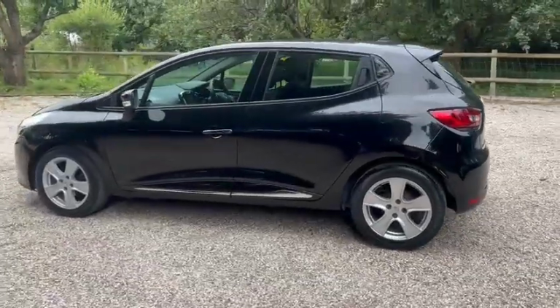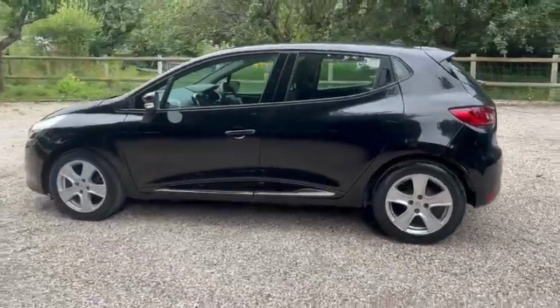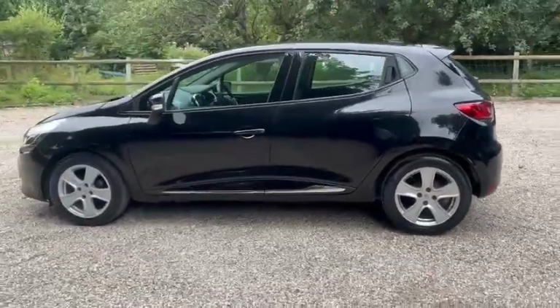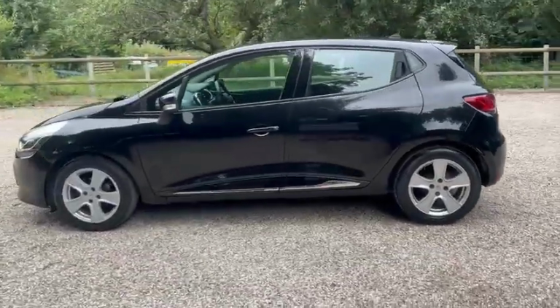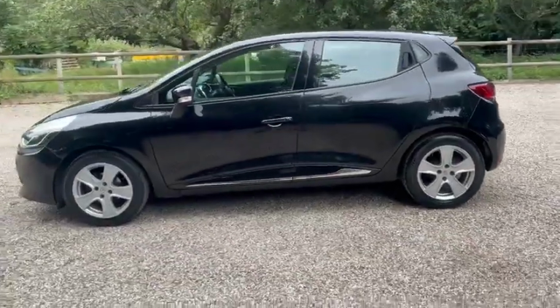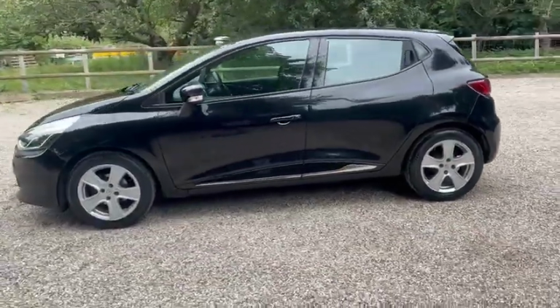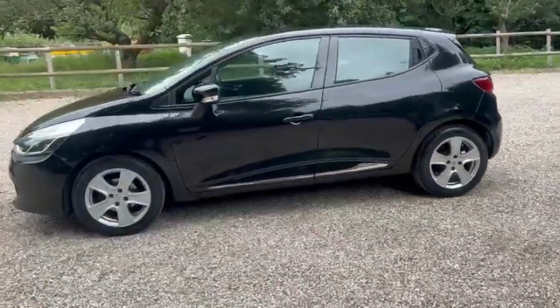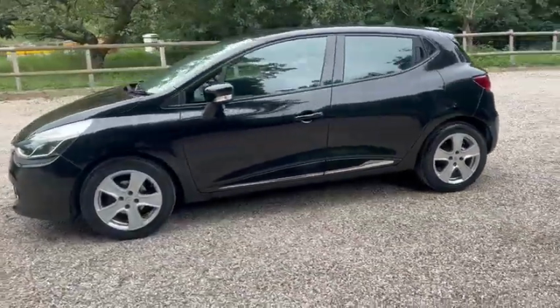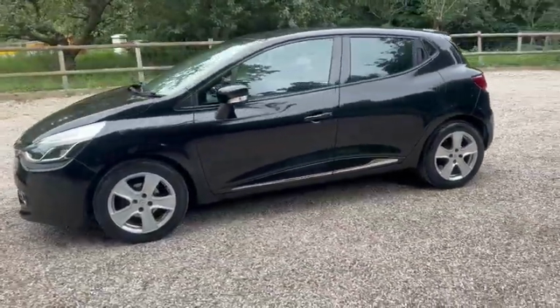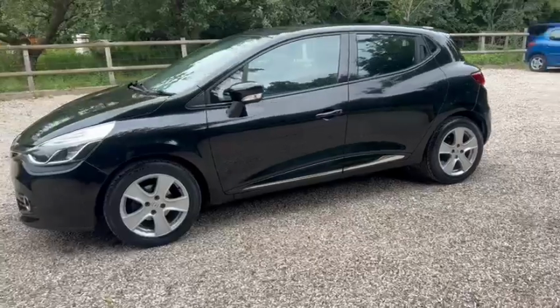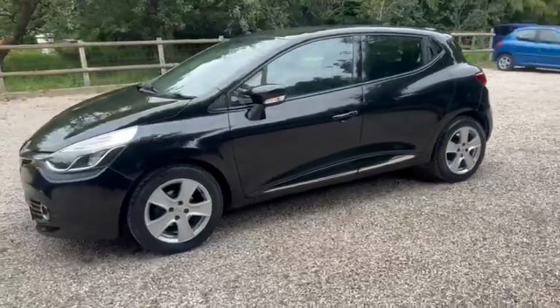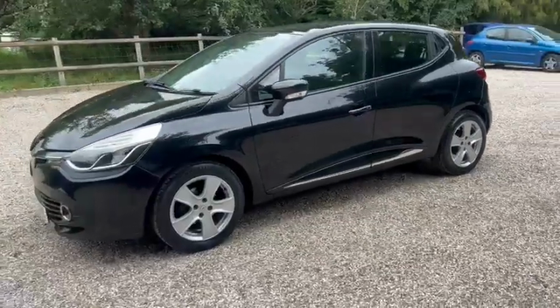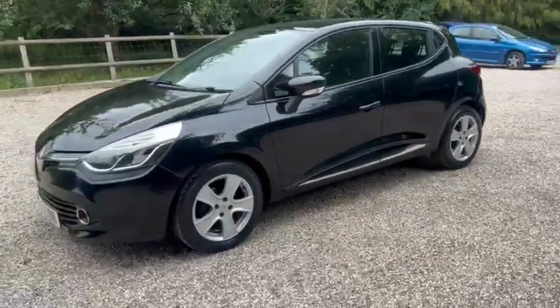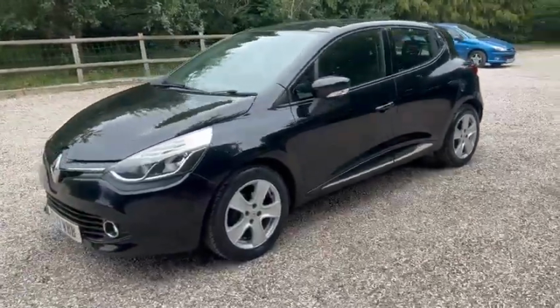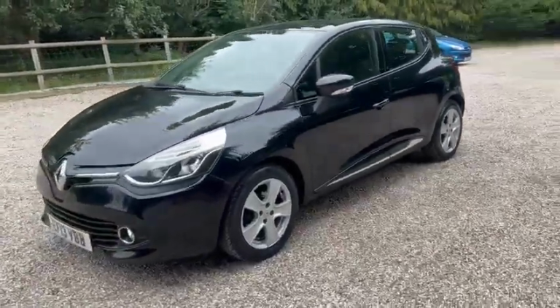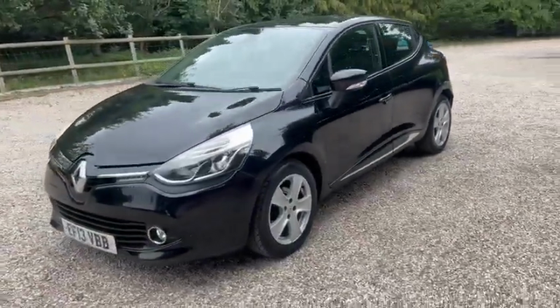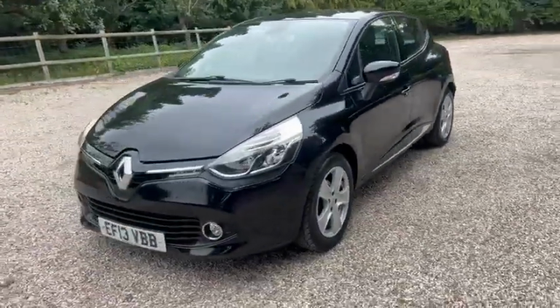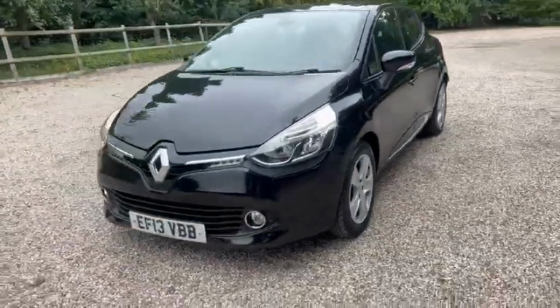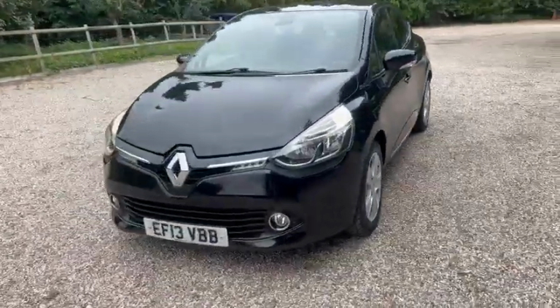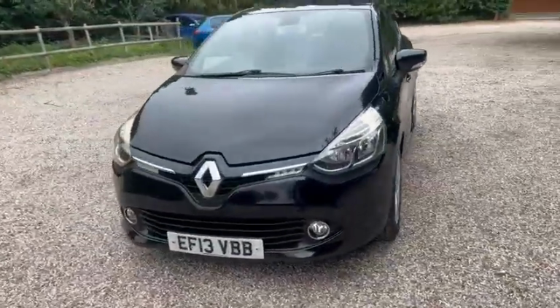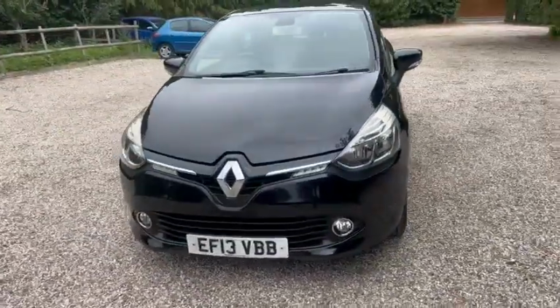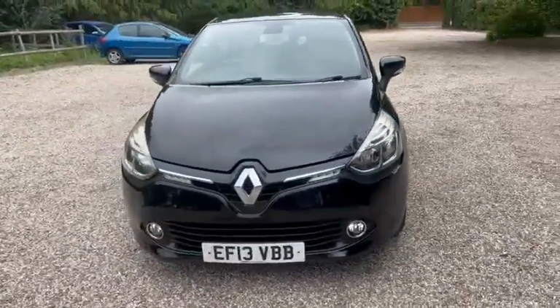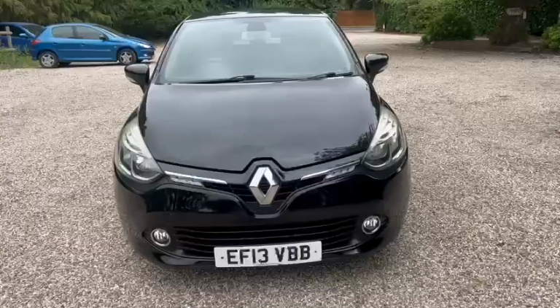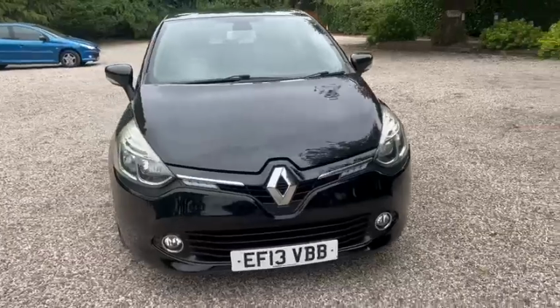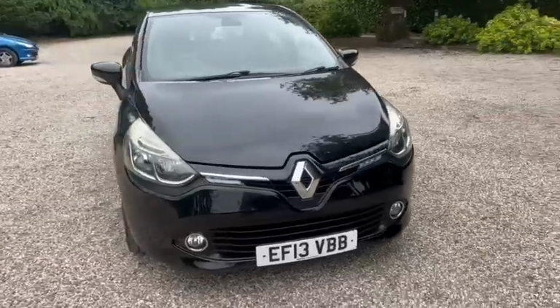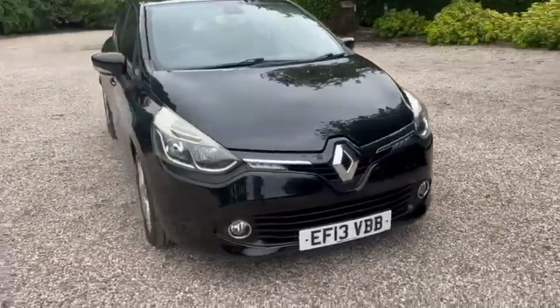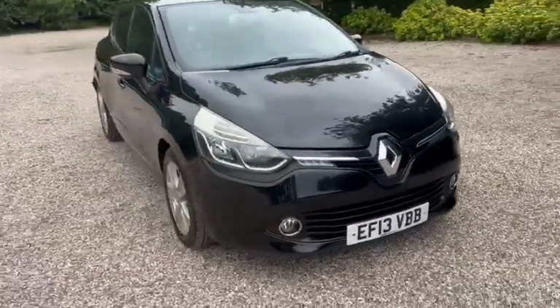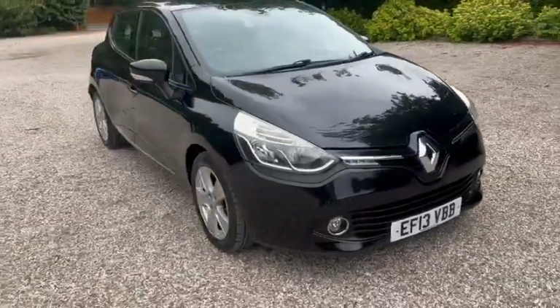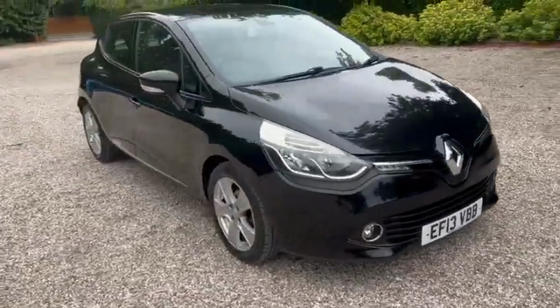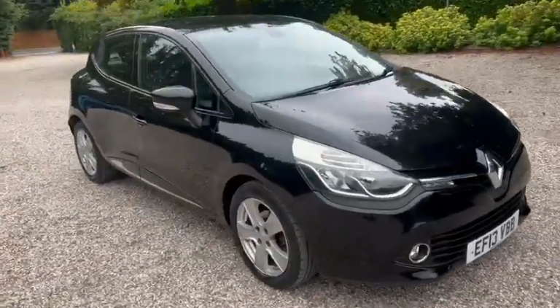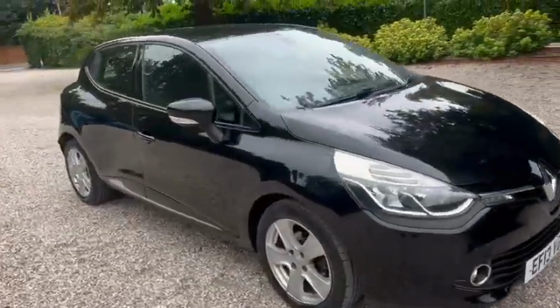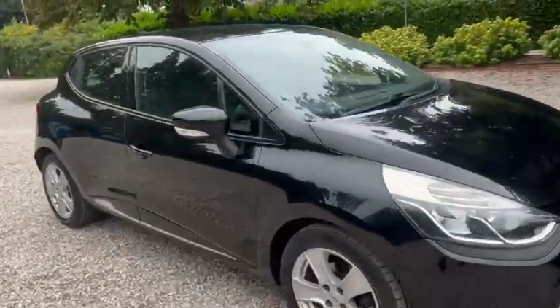It's also got keyless start and keyless entry. We've got the LED daytime running lights and front fog lights. We've also got warranted low miles.